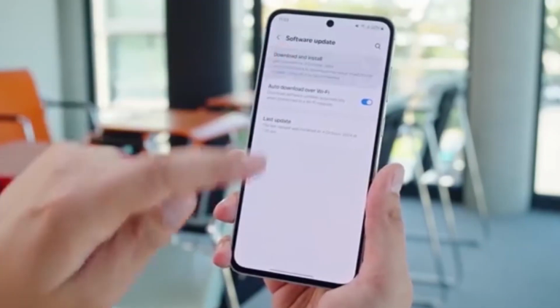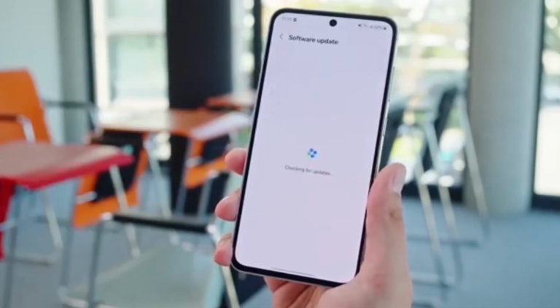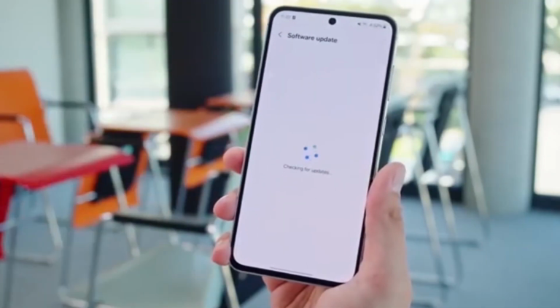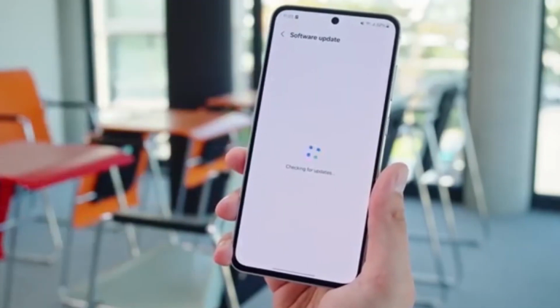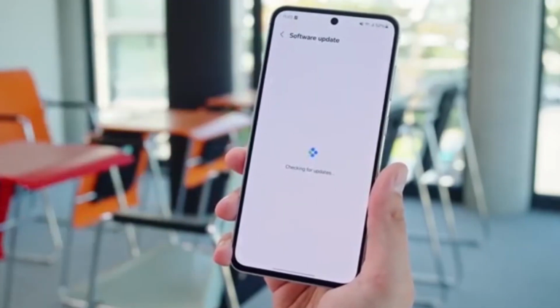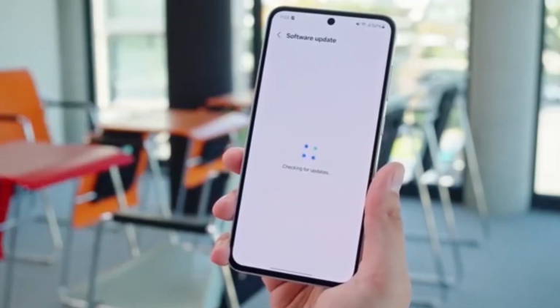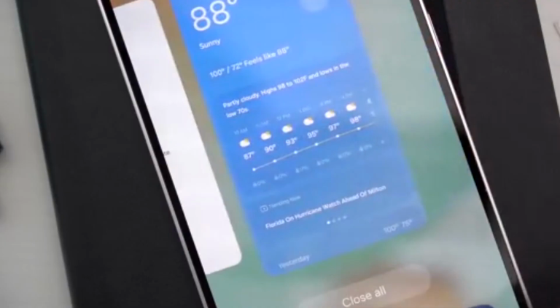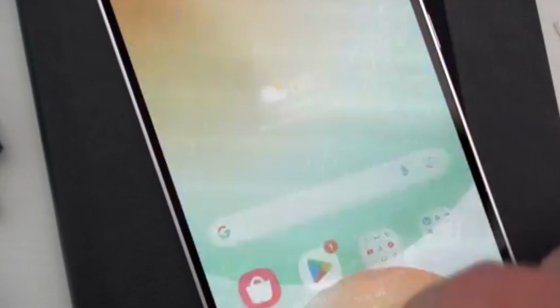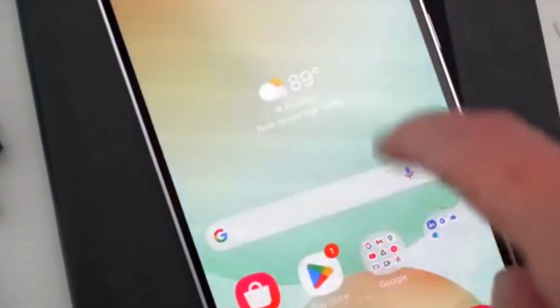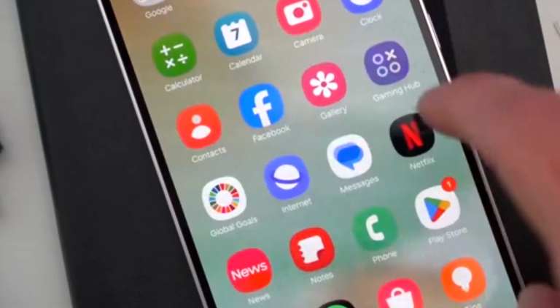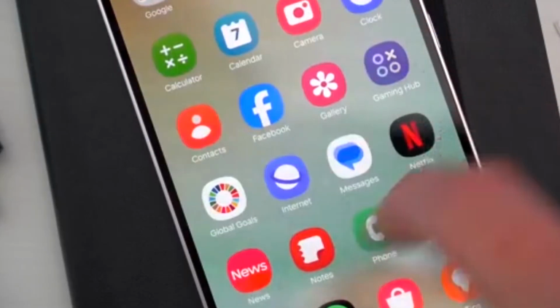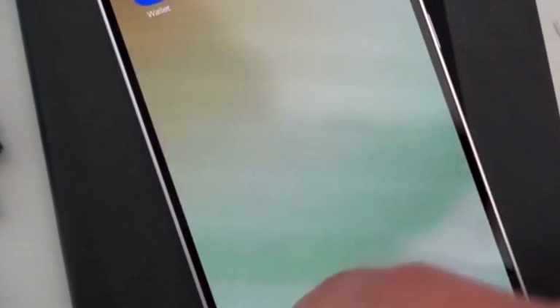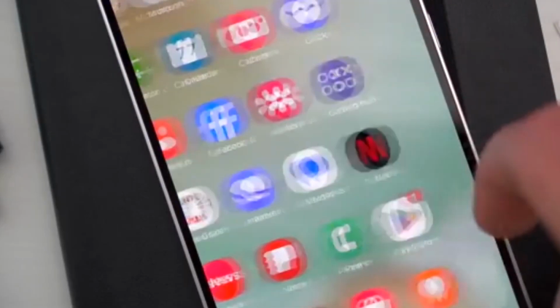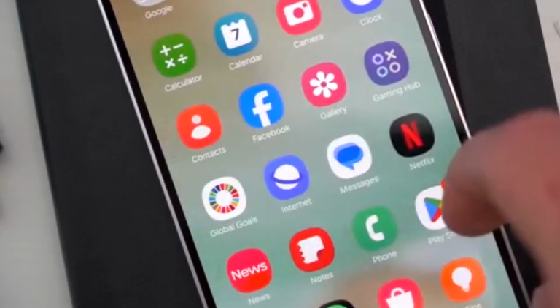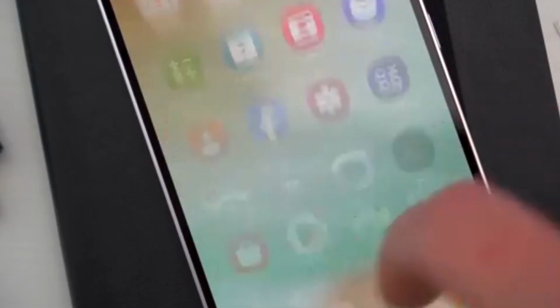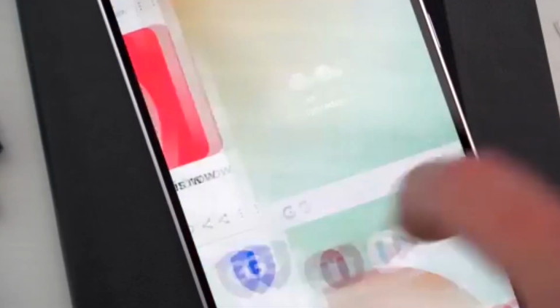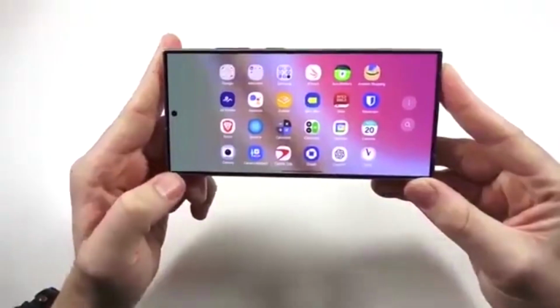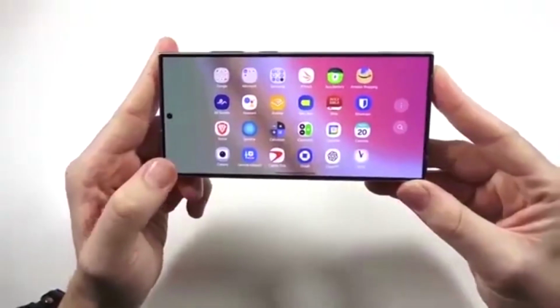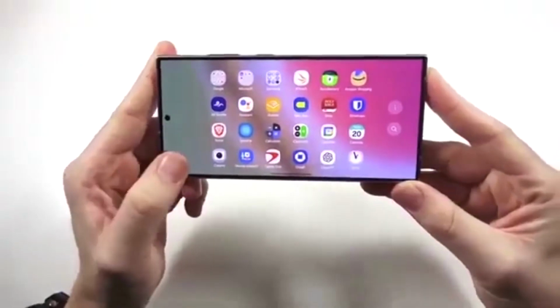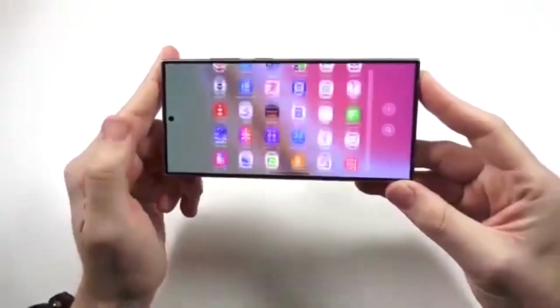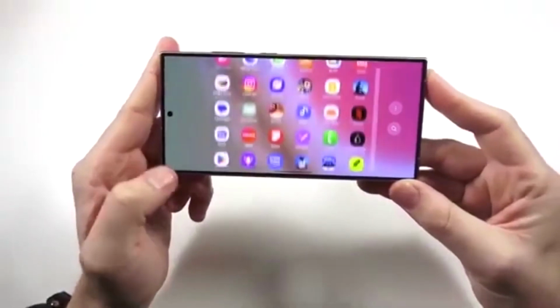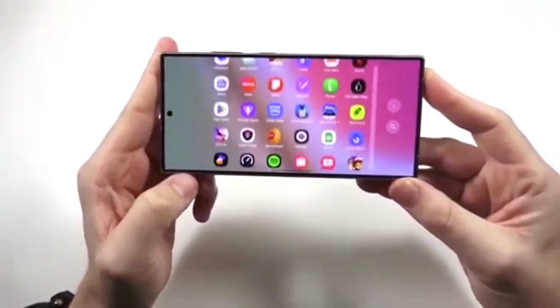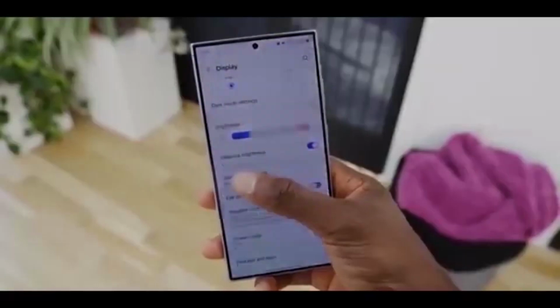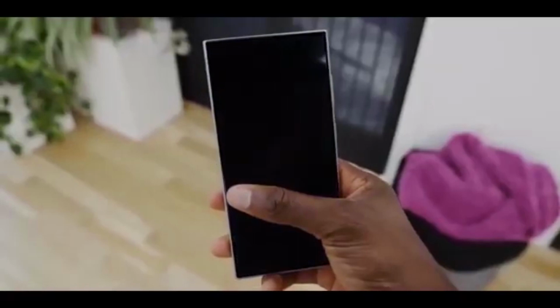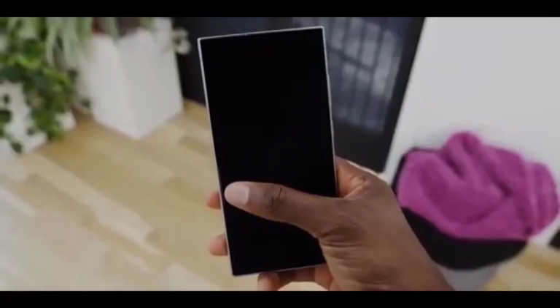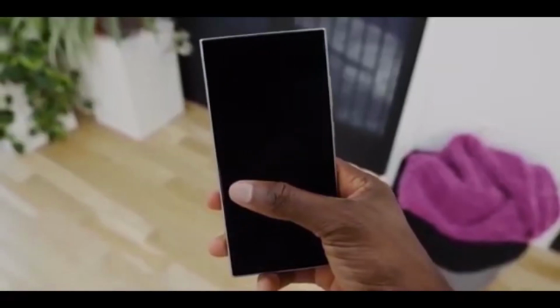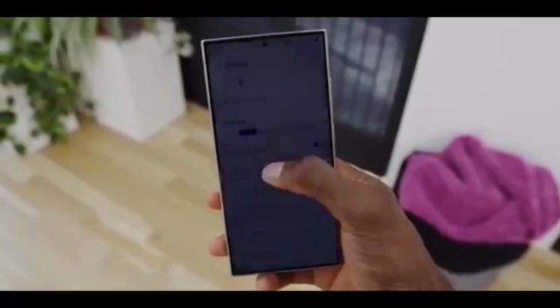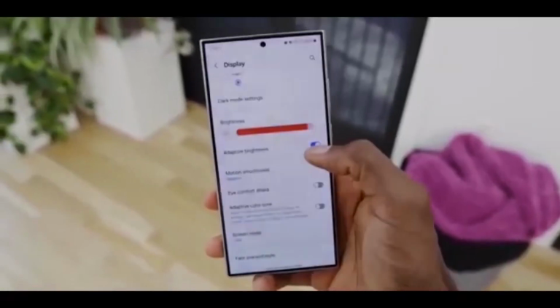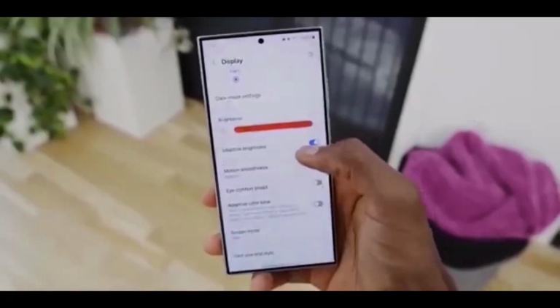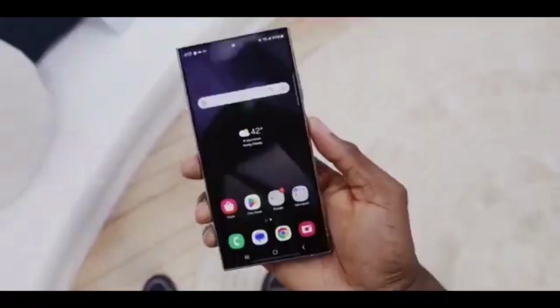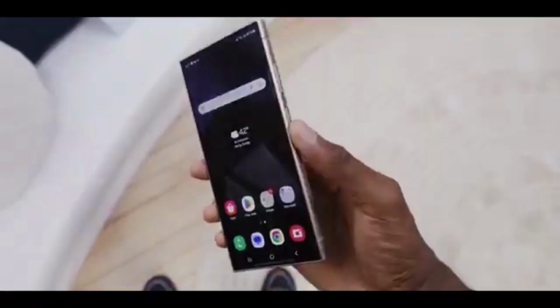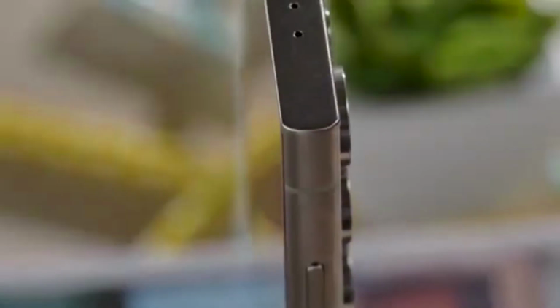Last week, Samsung started releasing the highly anticipated One UI 7 for the Galaxy A34. This update was packed with new features, including a hidden GPU tool that gamers were loving.